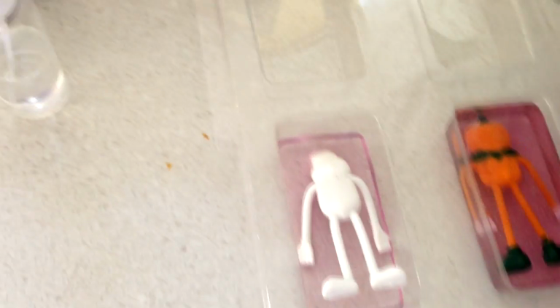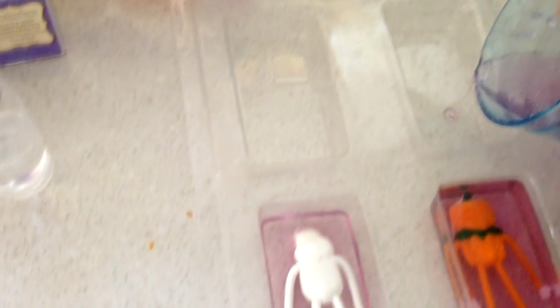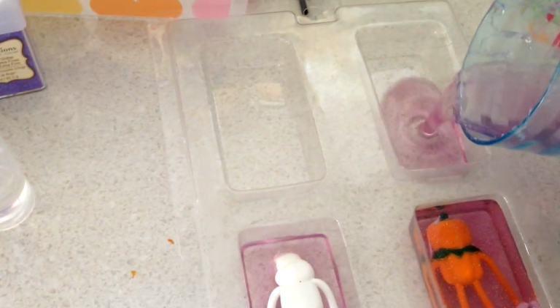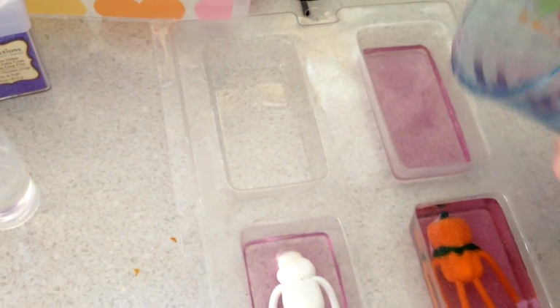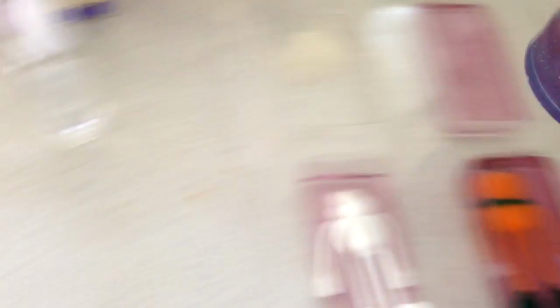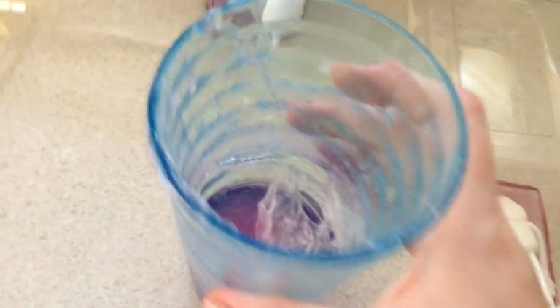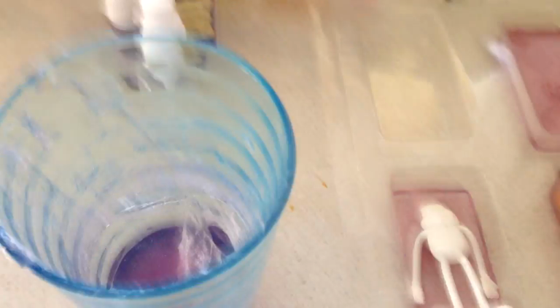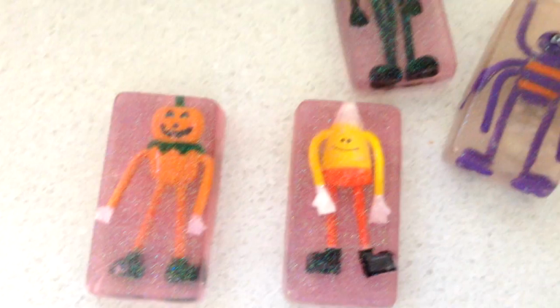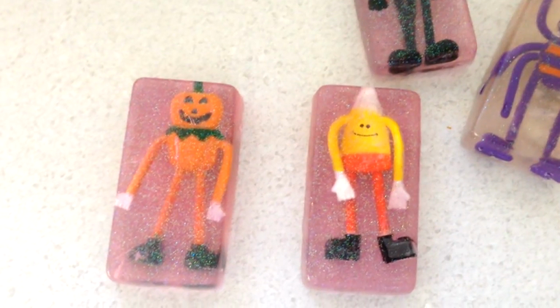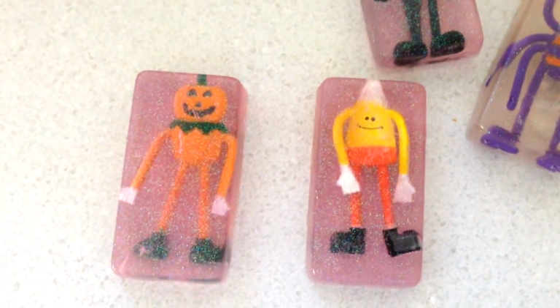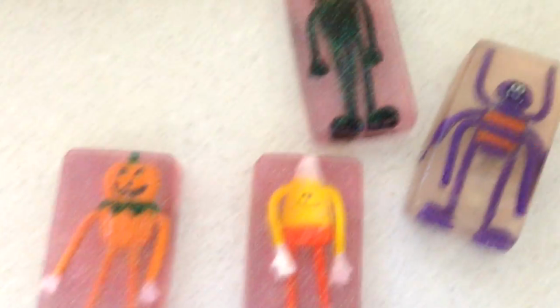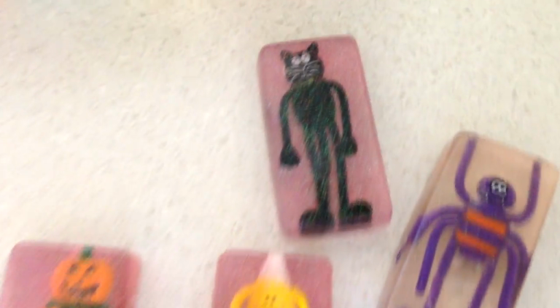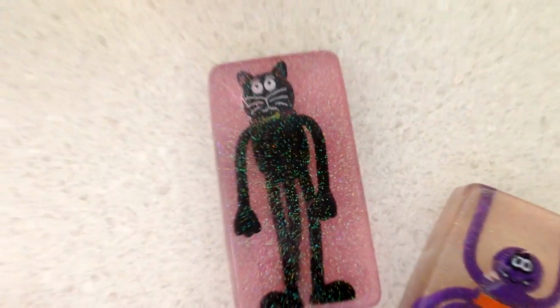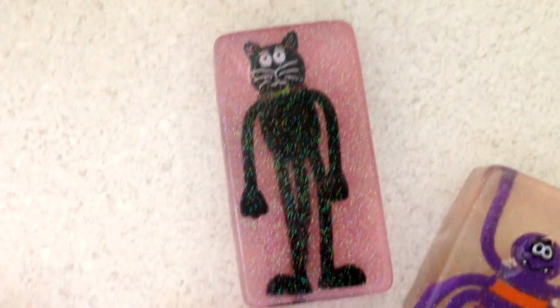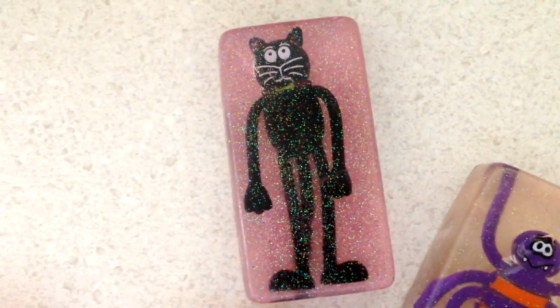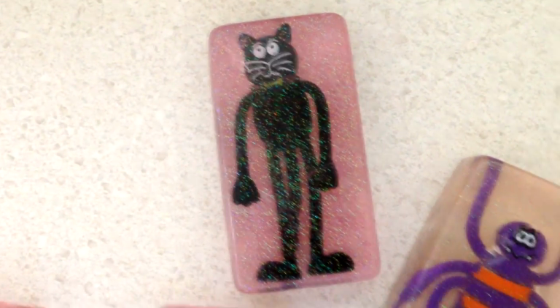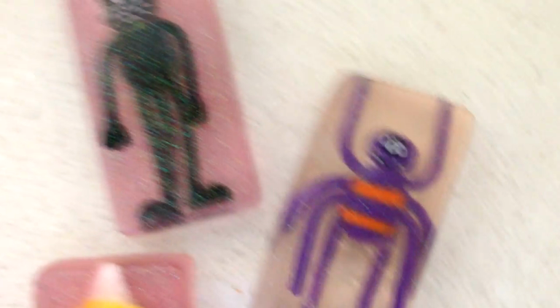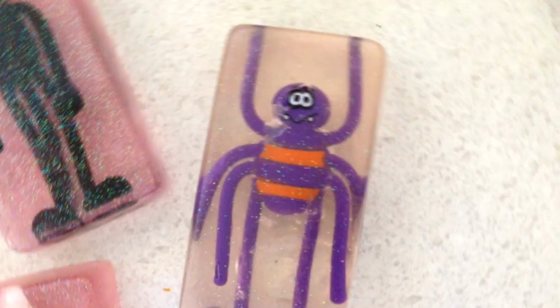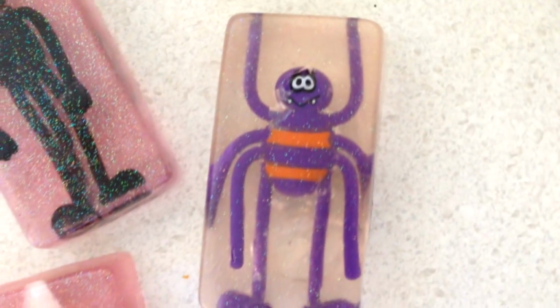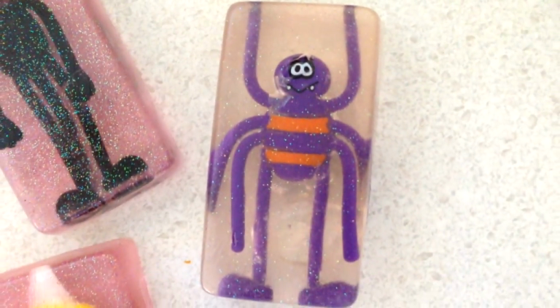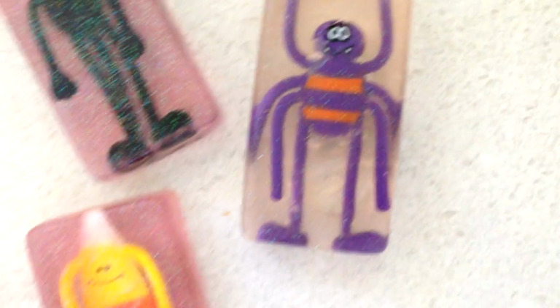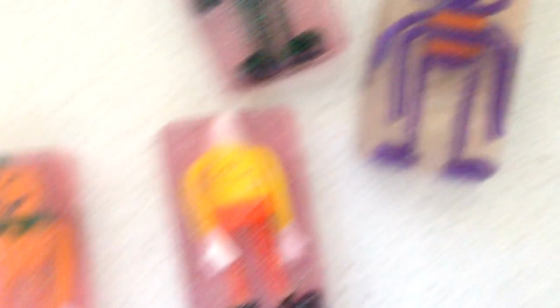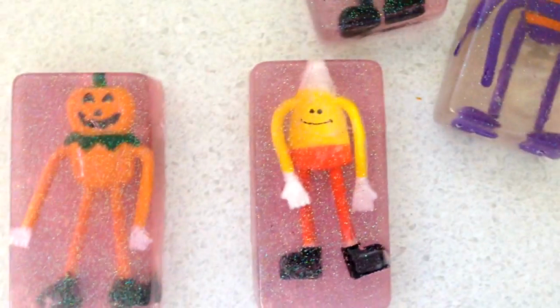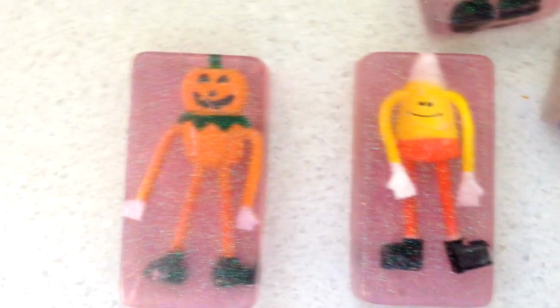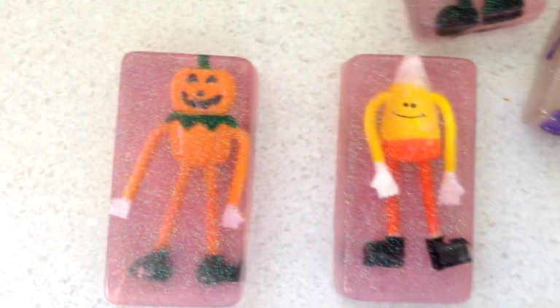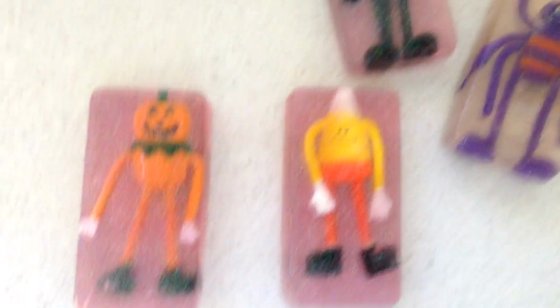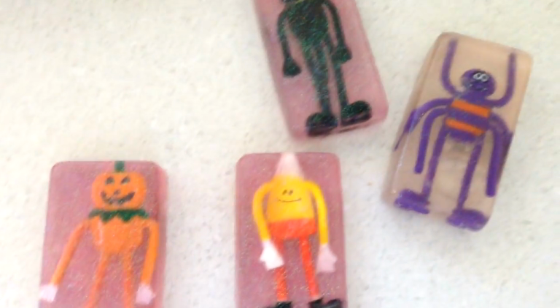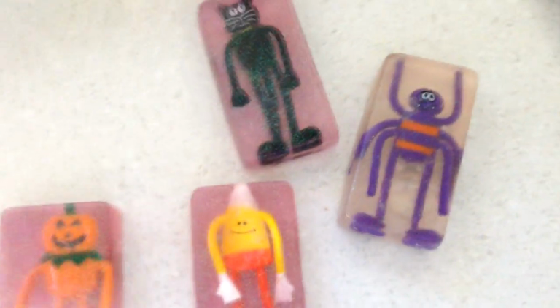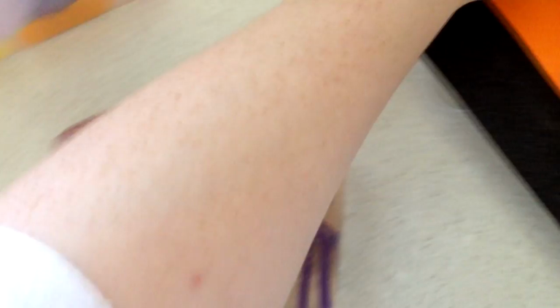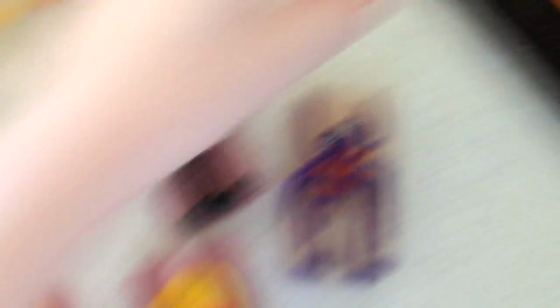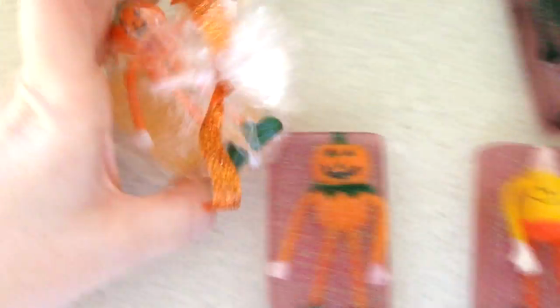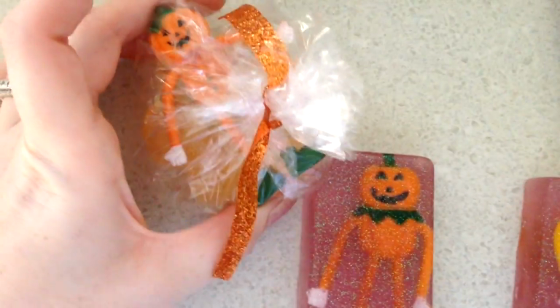If you're wondering what smell I used, I used a combination of lemon and vanilla. Here are the soap molds after I froze them for 15 minutes, and they look so pretty. I love the sparkles.